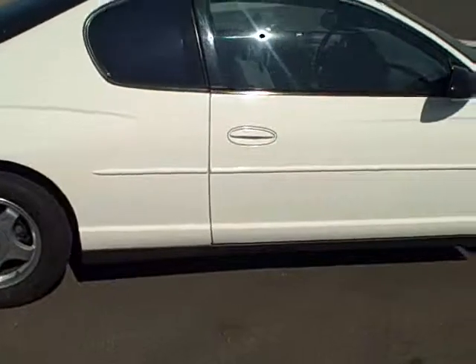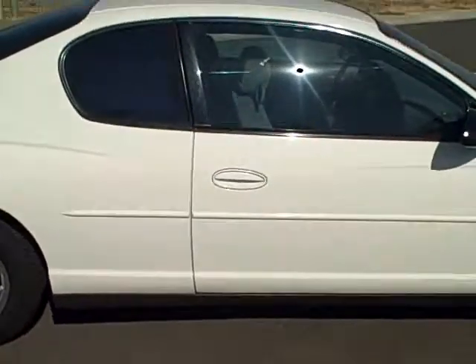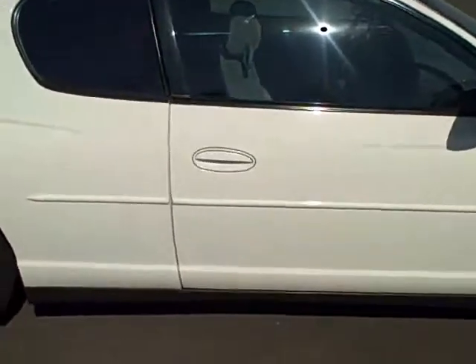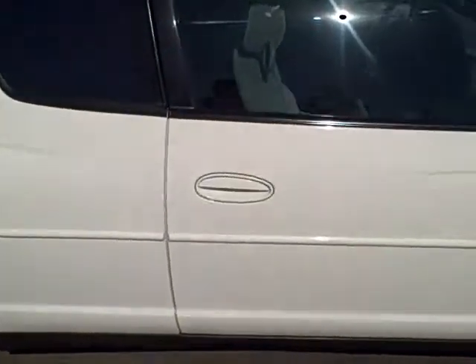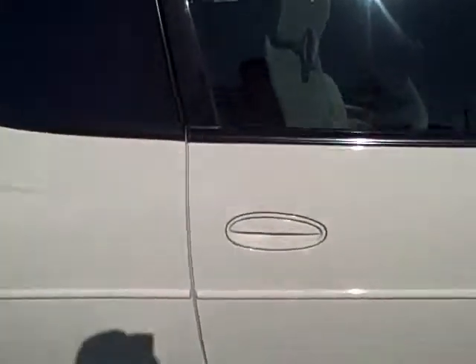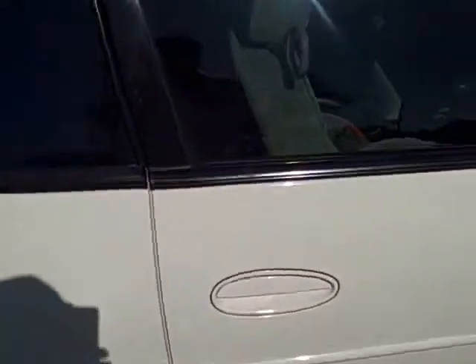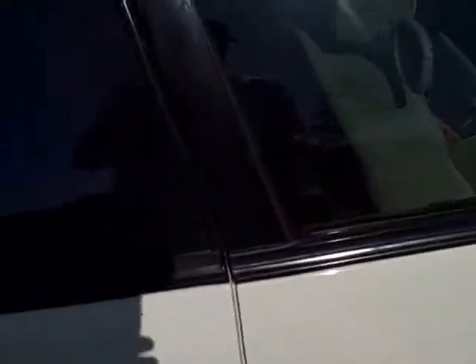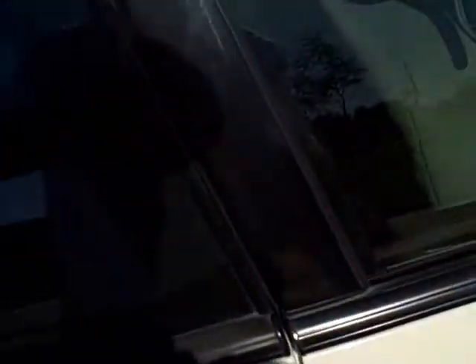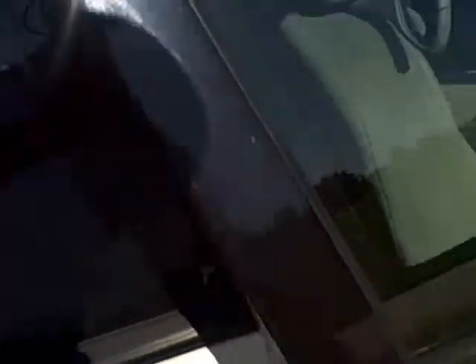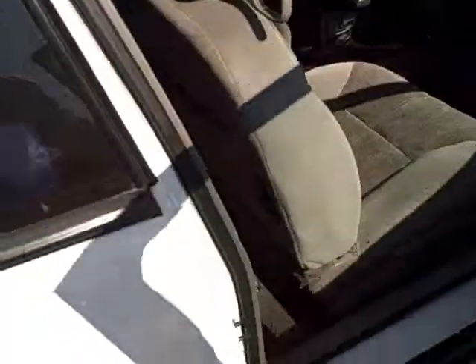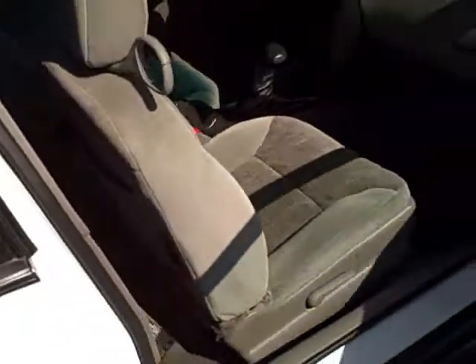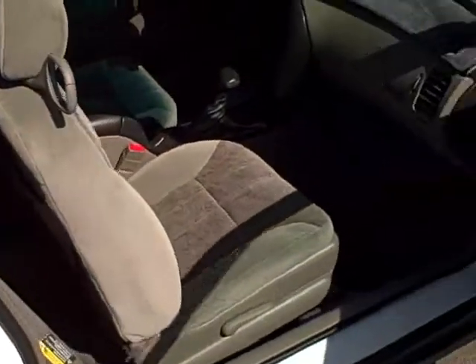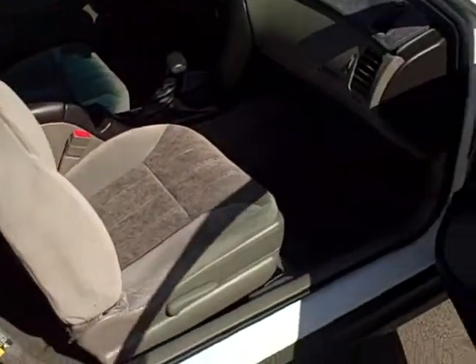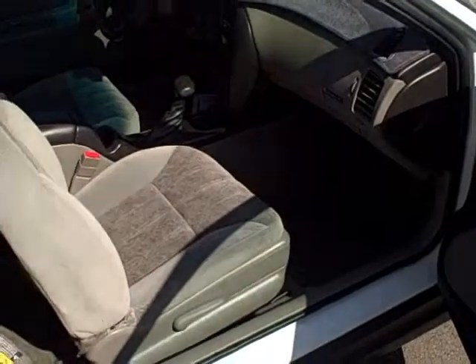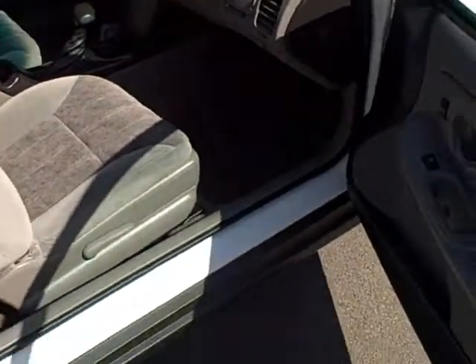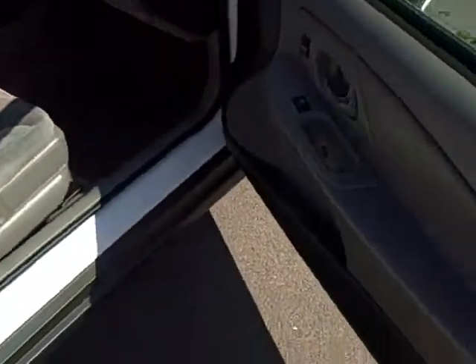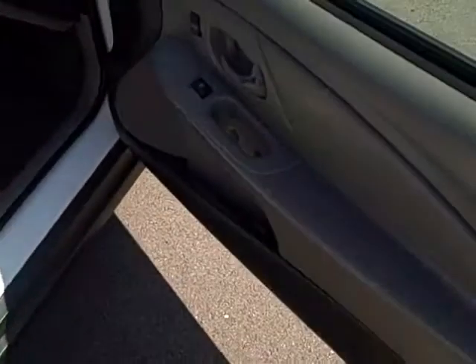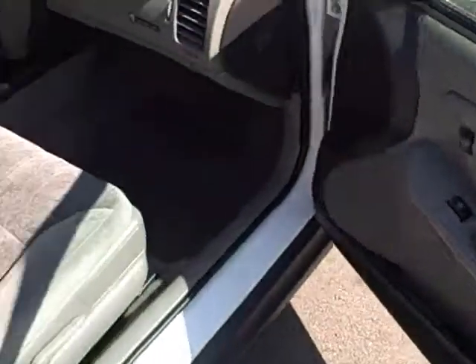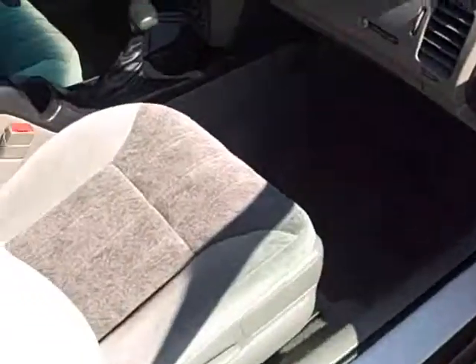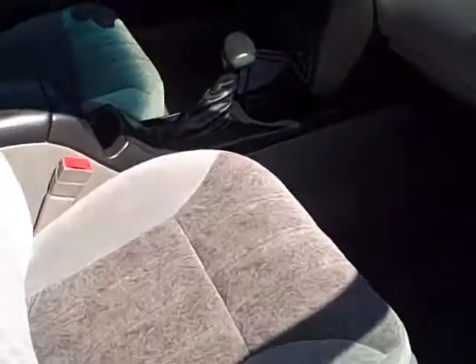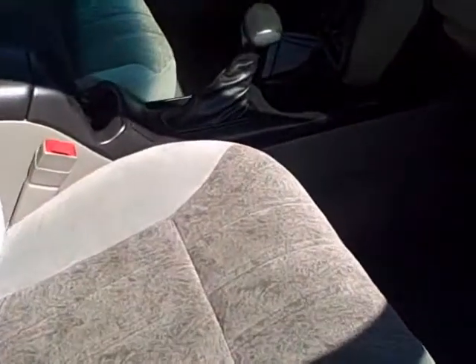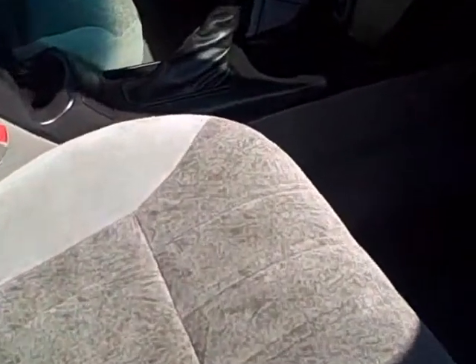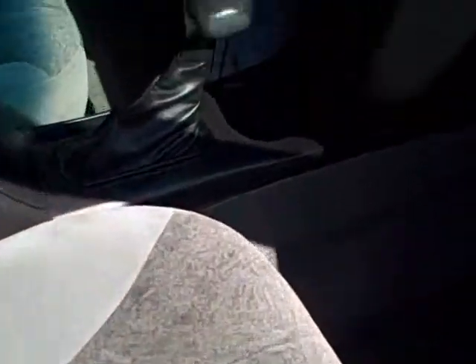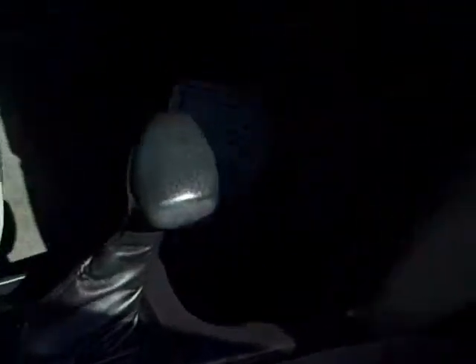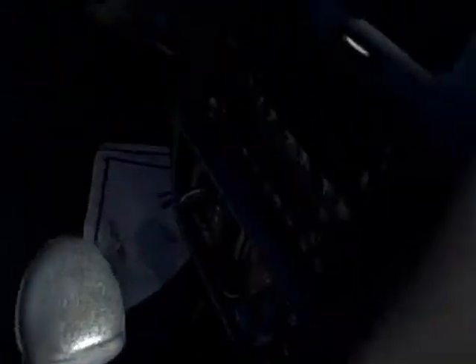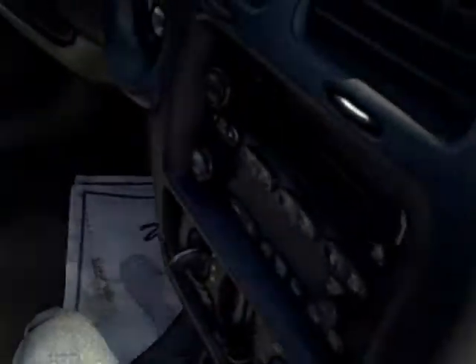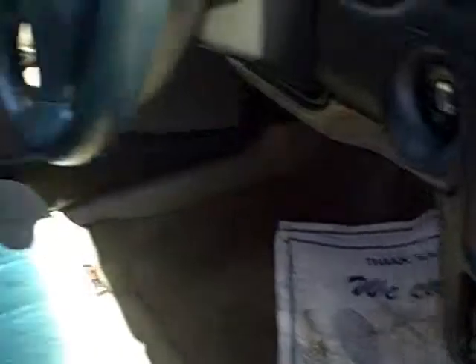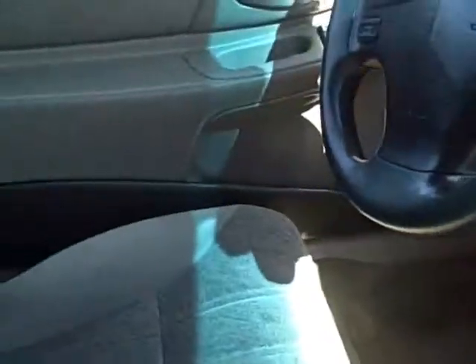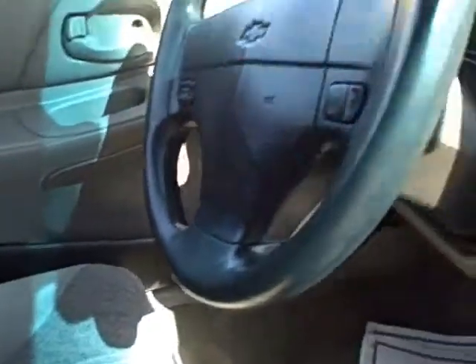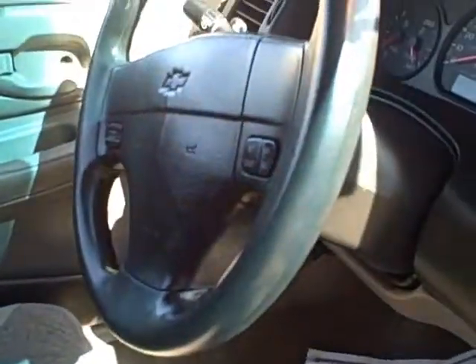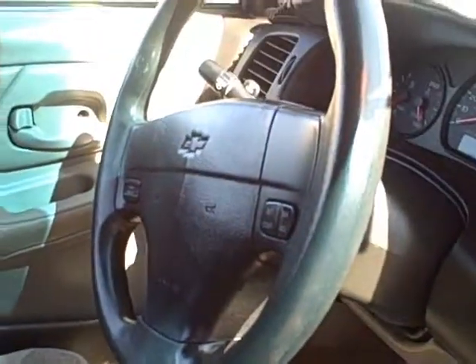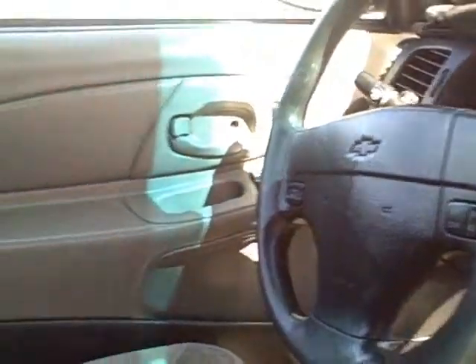Let's look inside this interior. It's a beautiful gray color. It's a full load — it's got windows, locks, tilt, cruise, automatic, CD player, steering wheel controls.